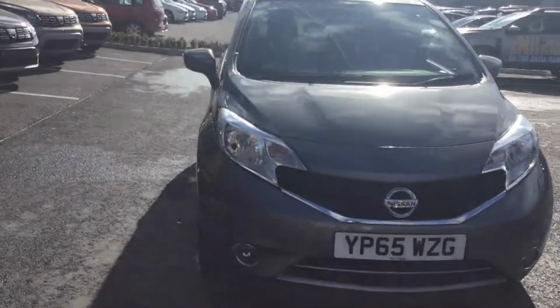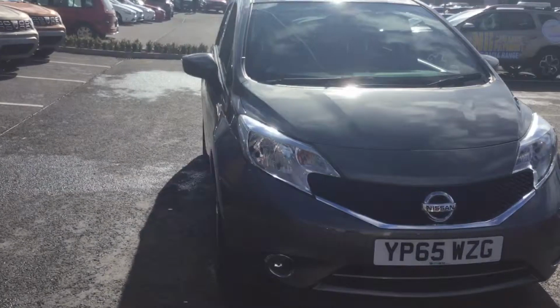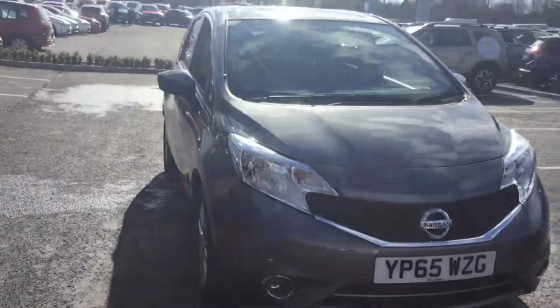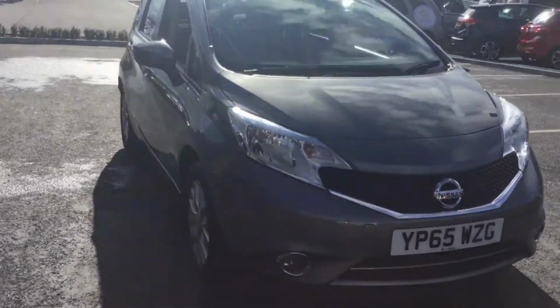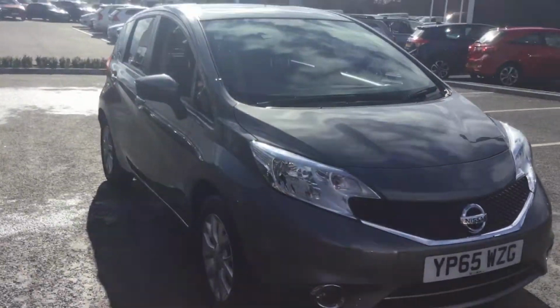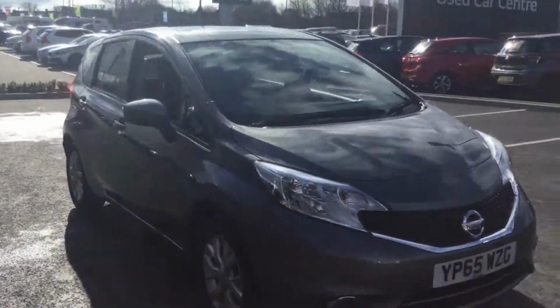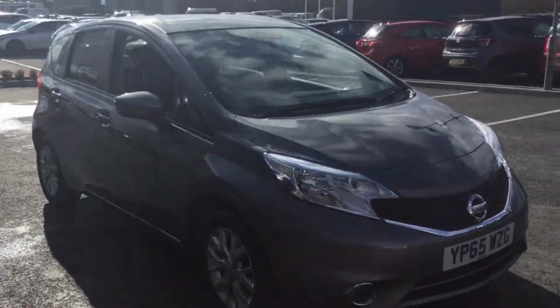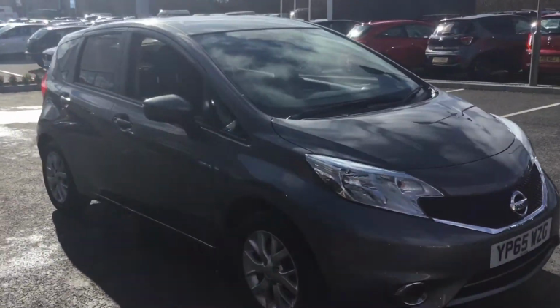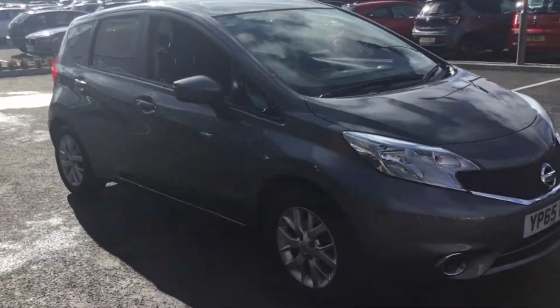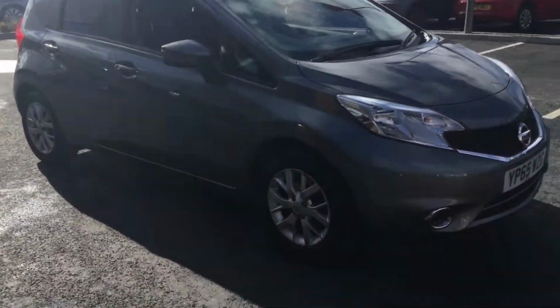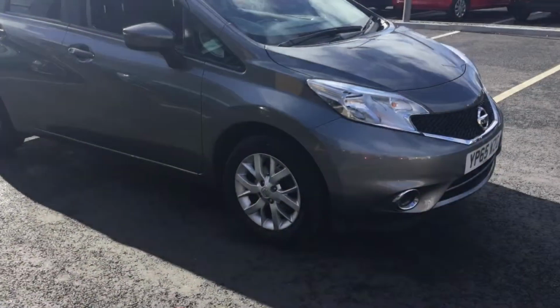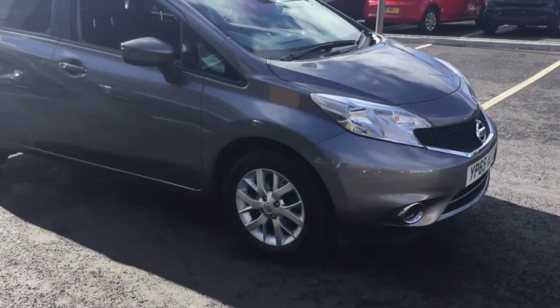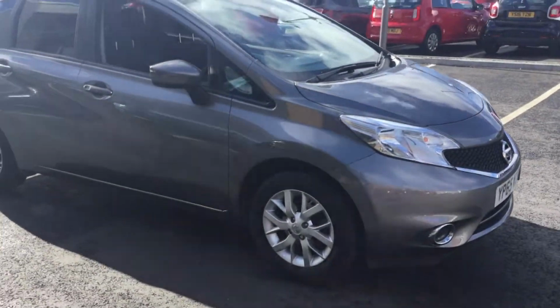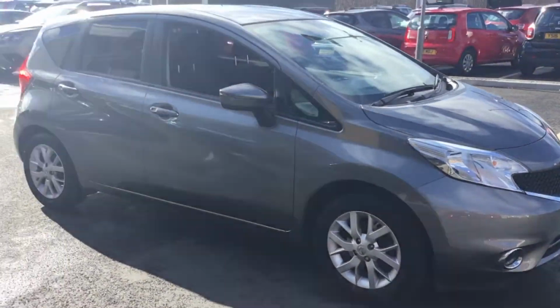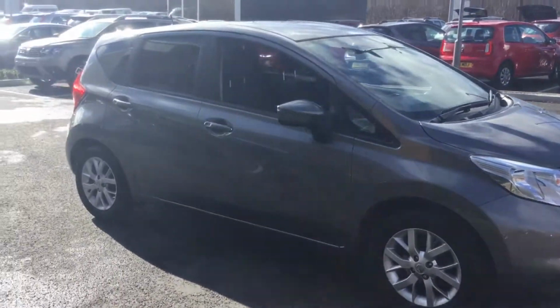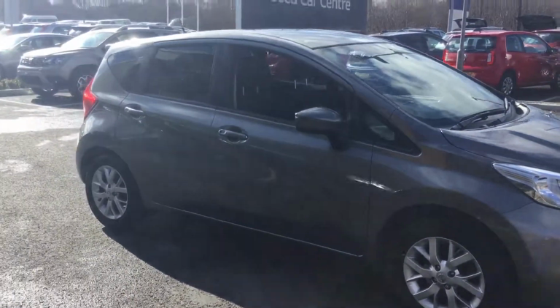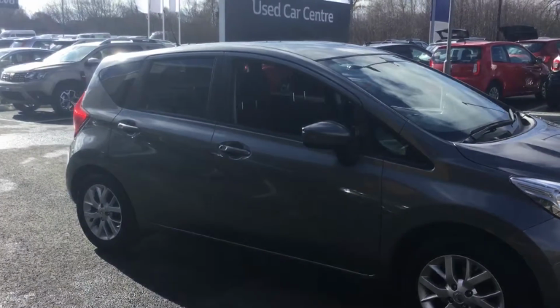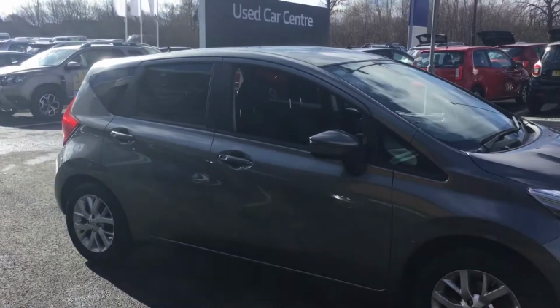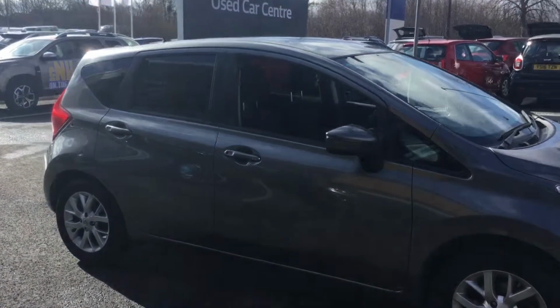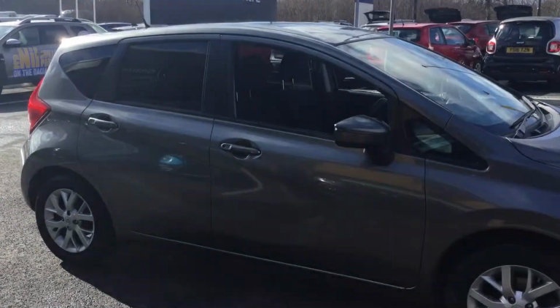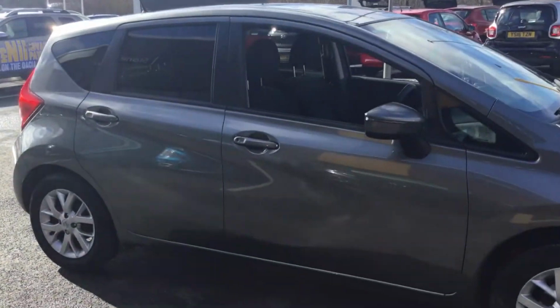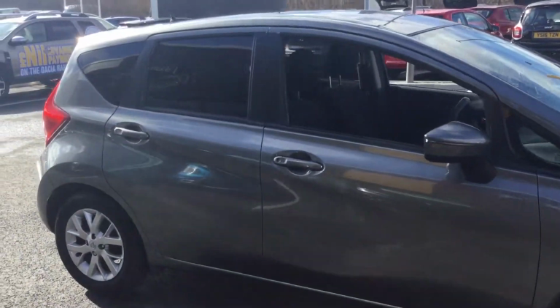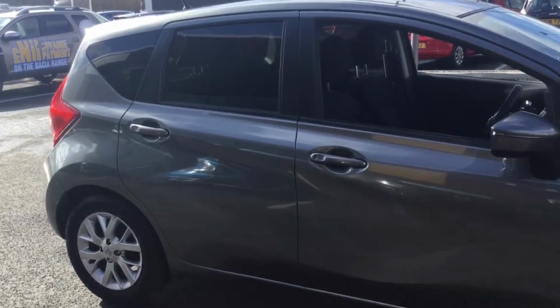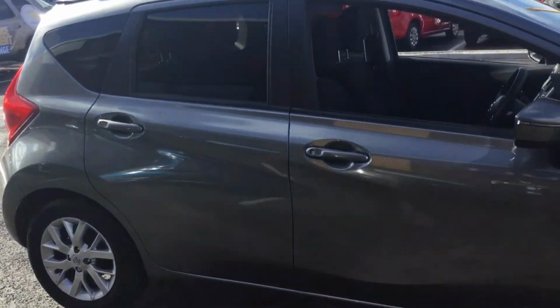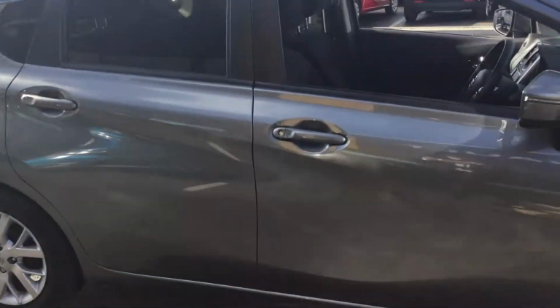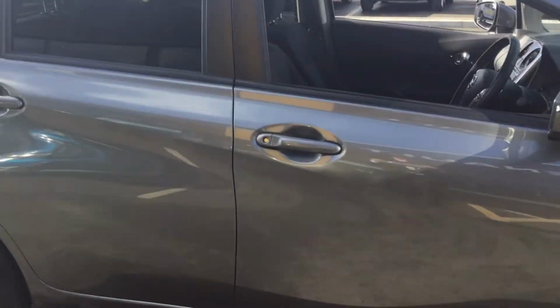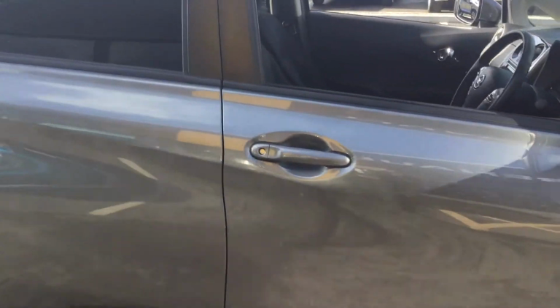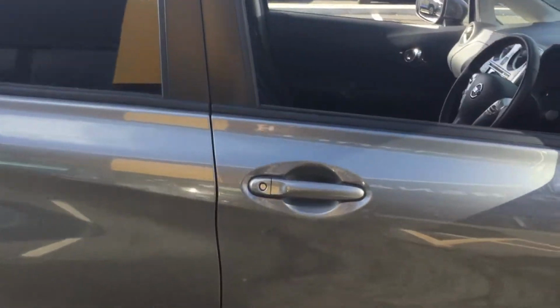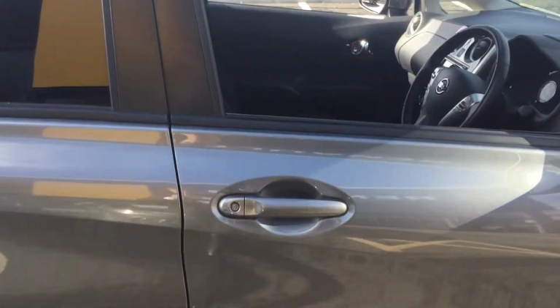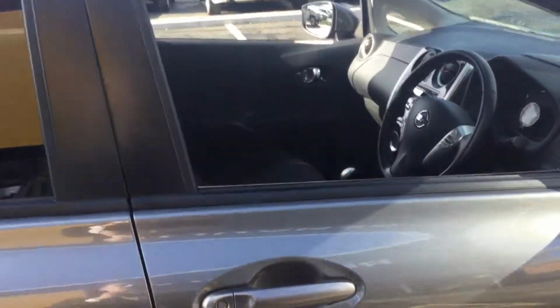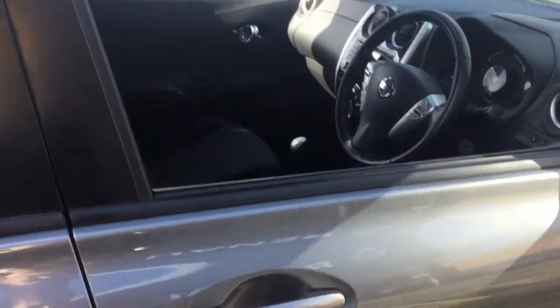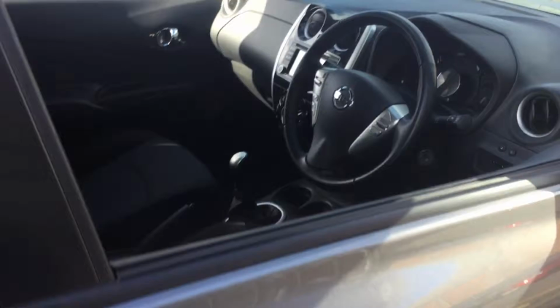It's a 1.5 diesel engine. As you can see you've got your nice untouched alloy wheels. It's a five door car as well with privacy glass in the back.